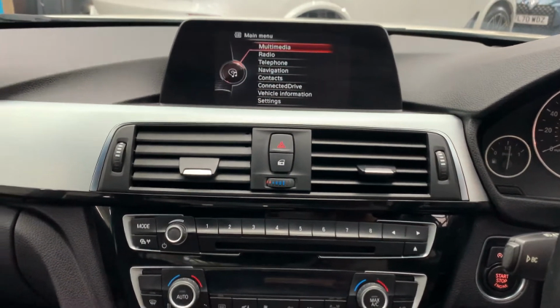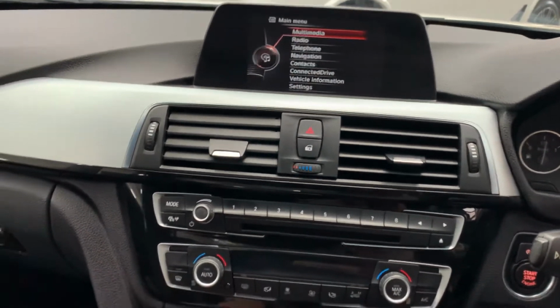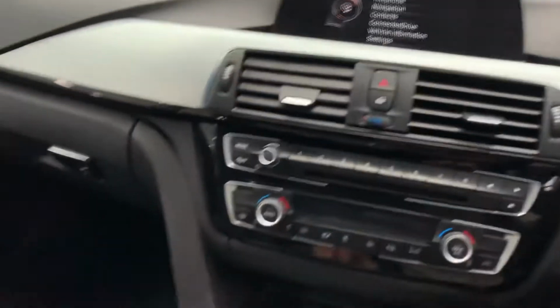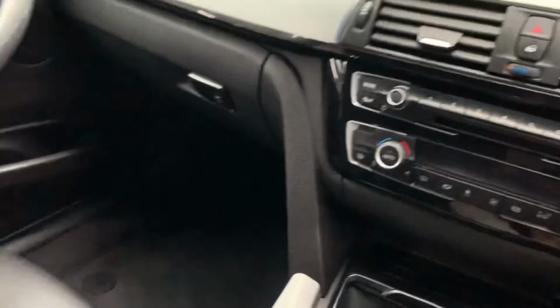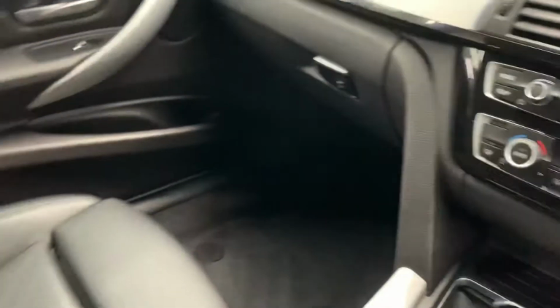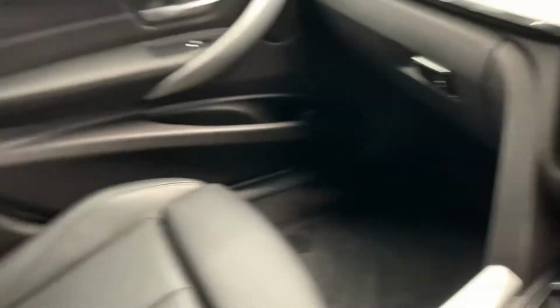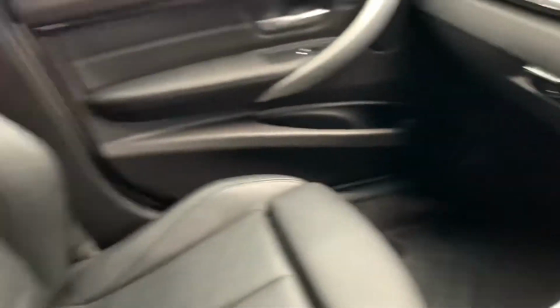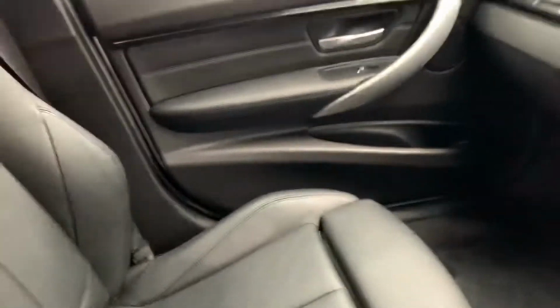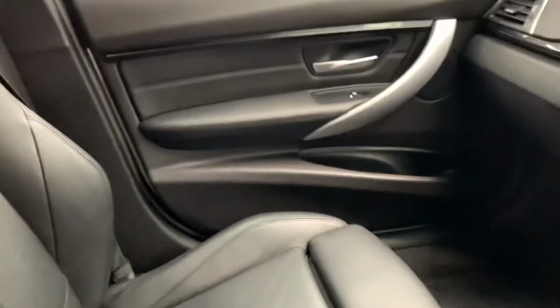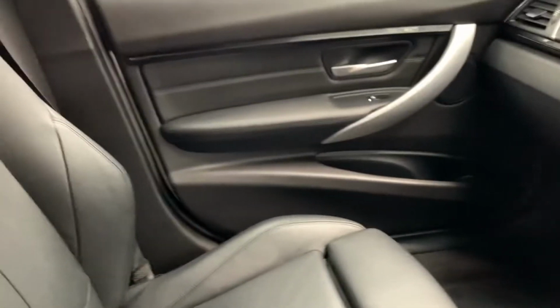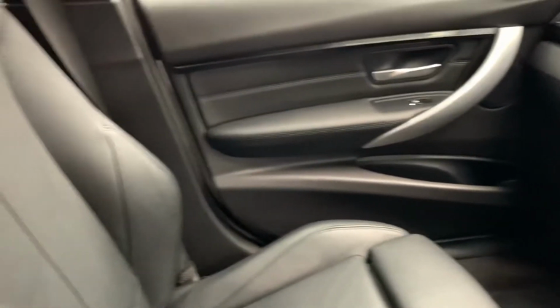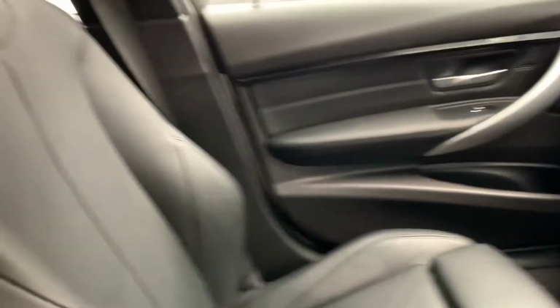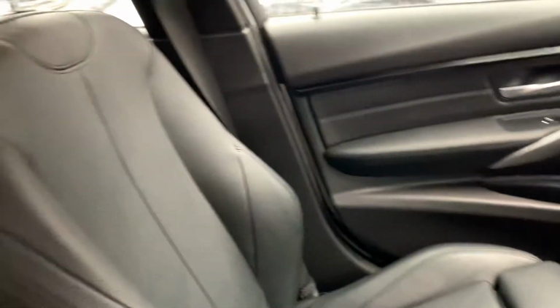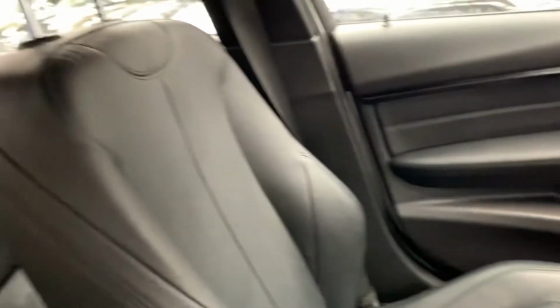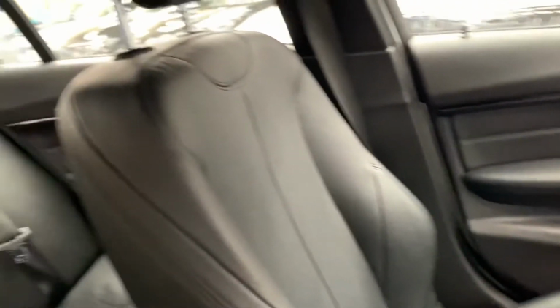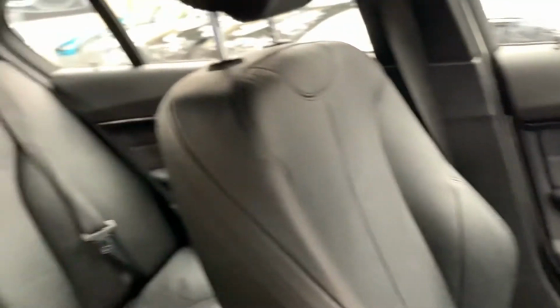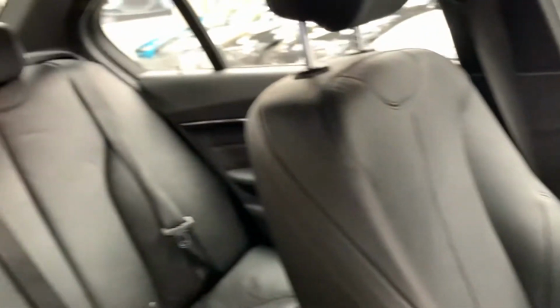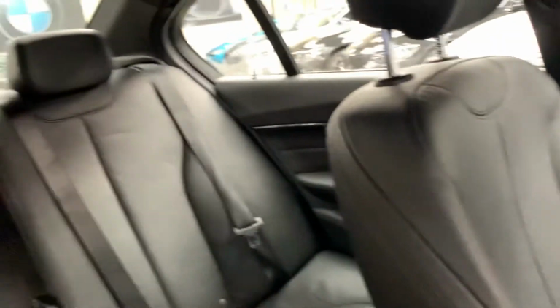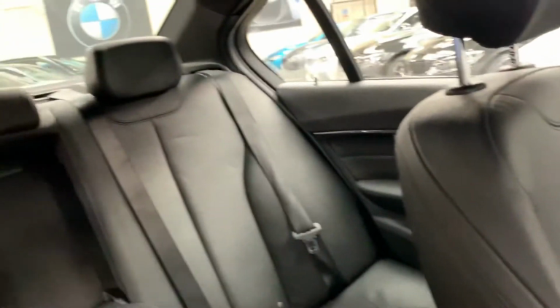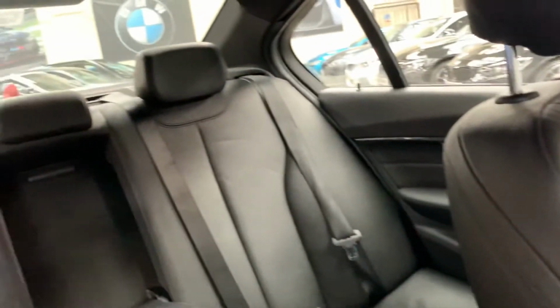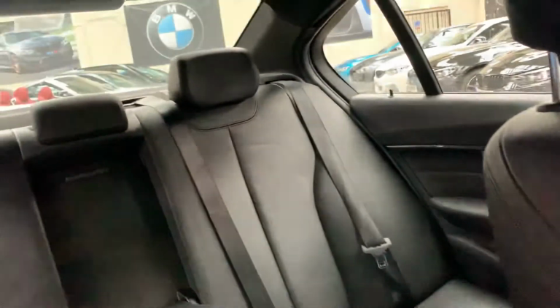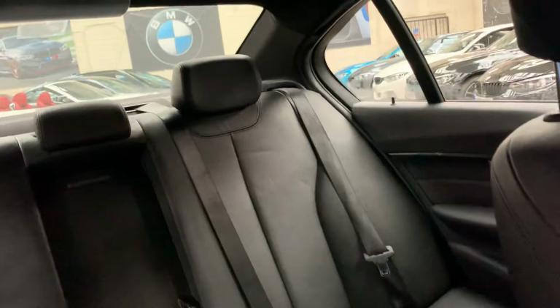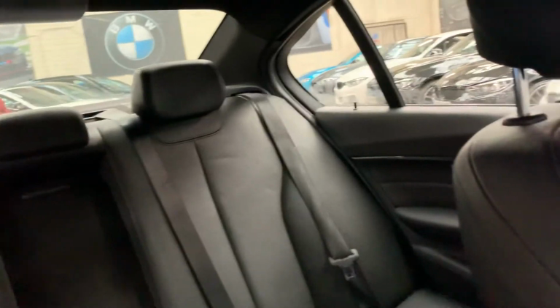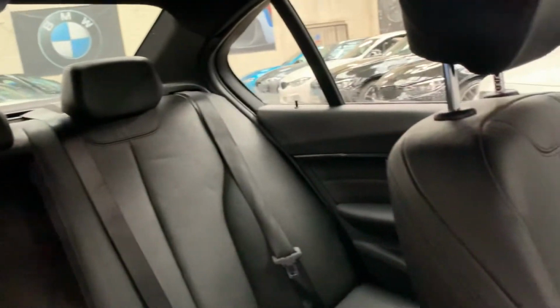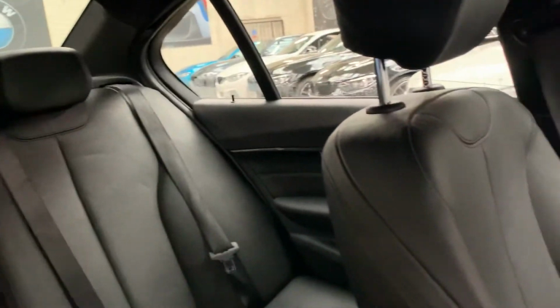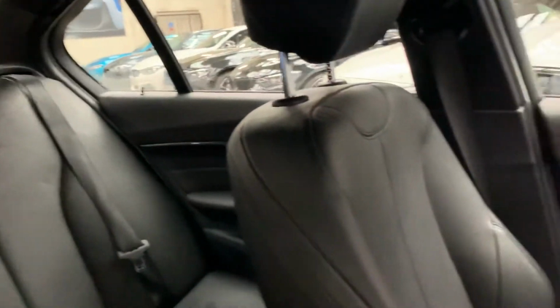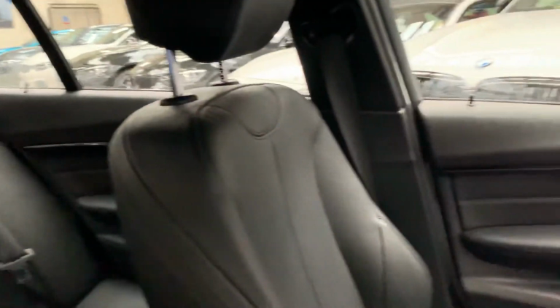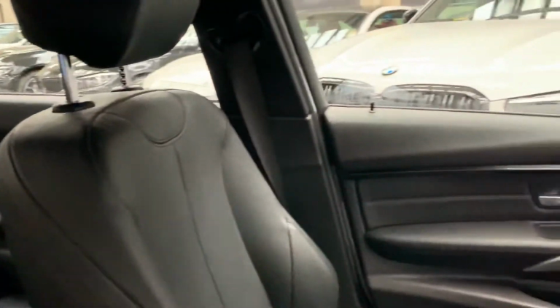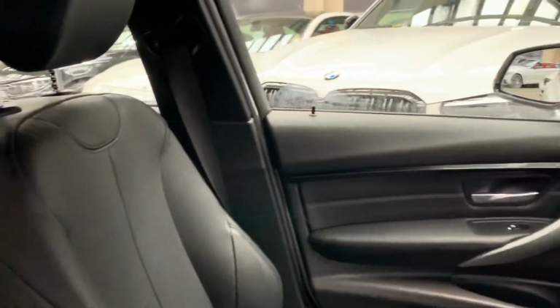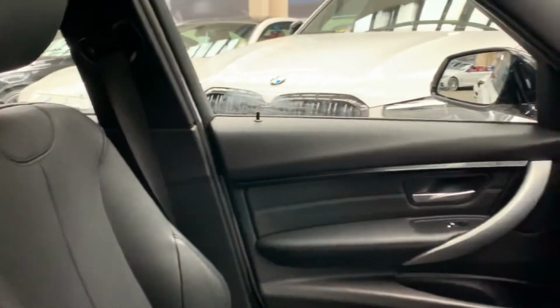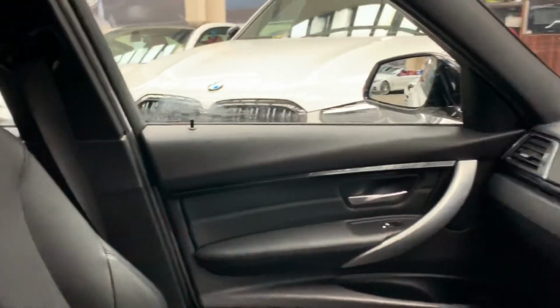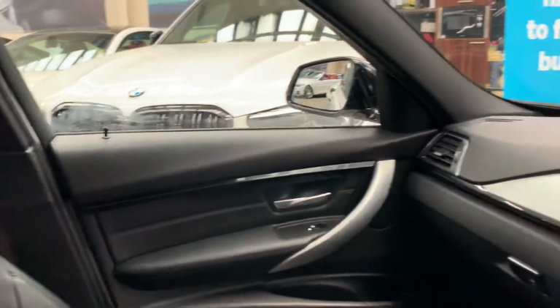Really nice tidy car. HP and PCP available up to 60 months. You can apply on our website and quote yourself.